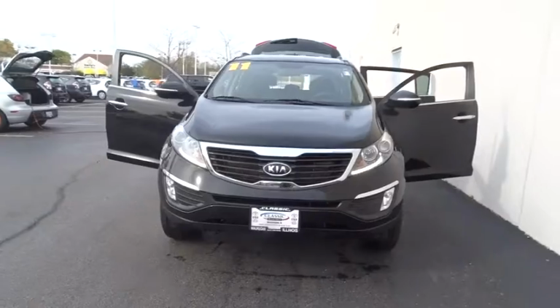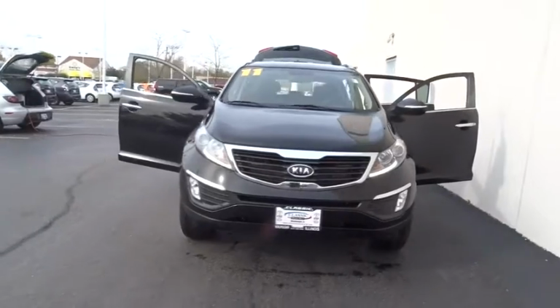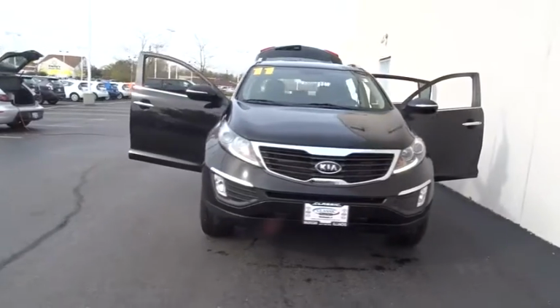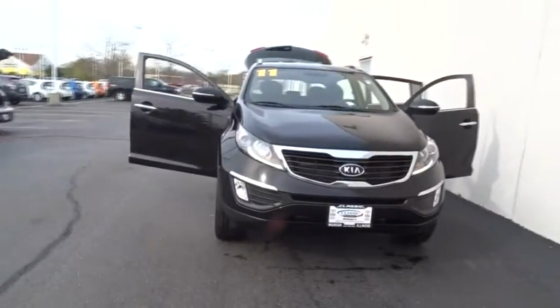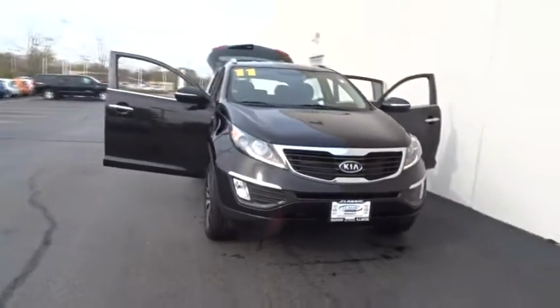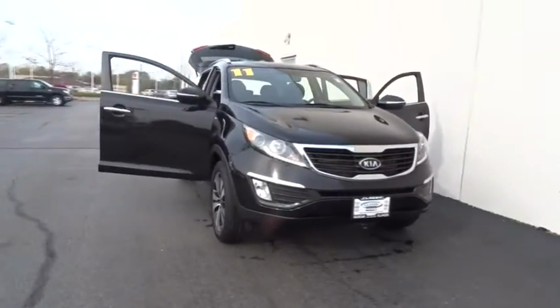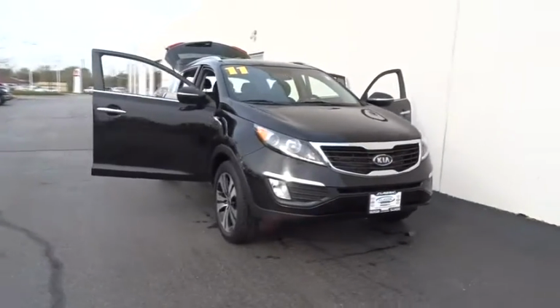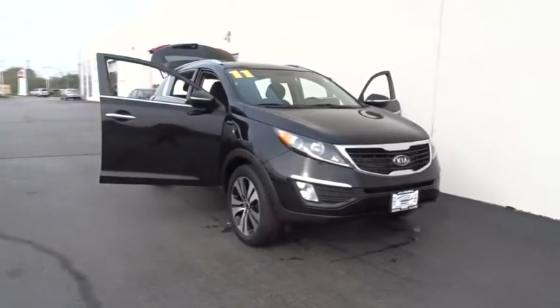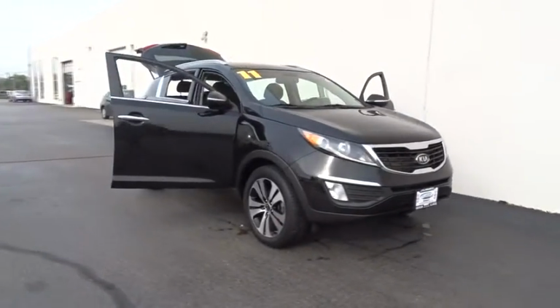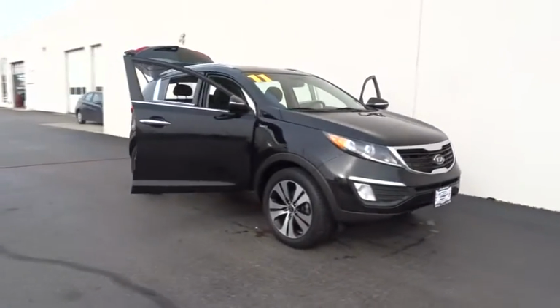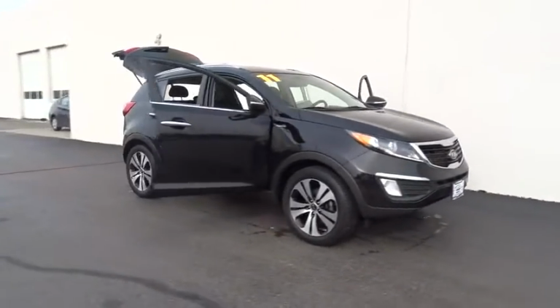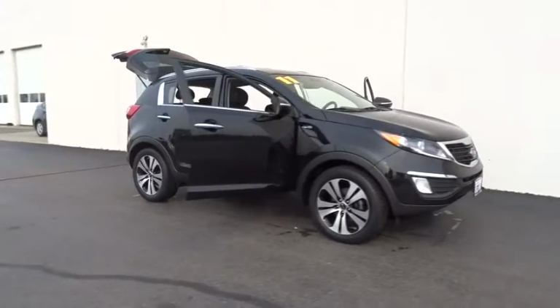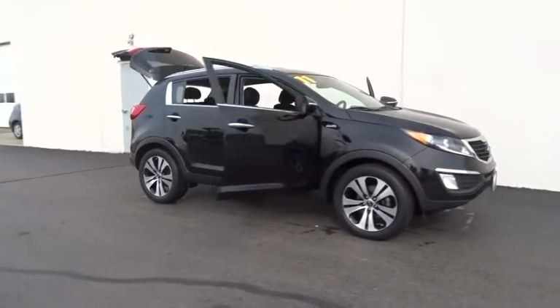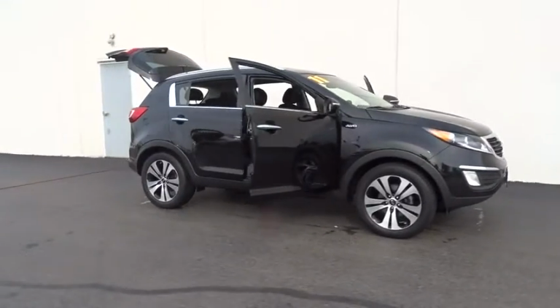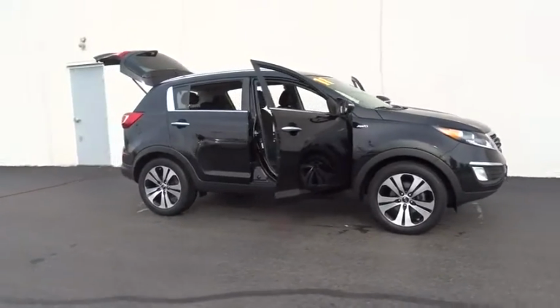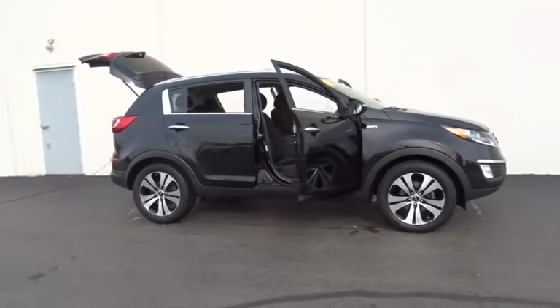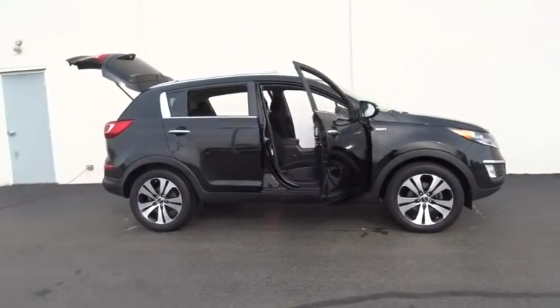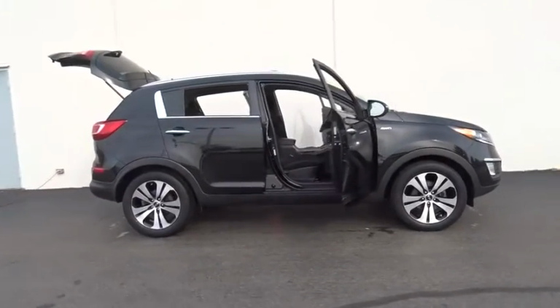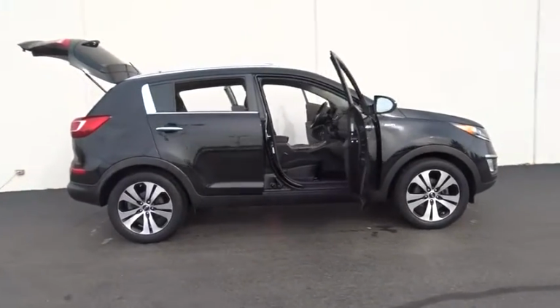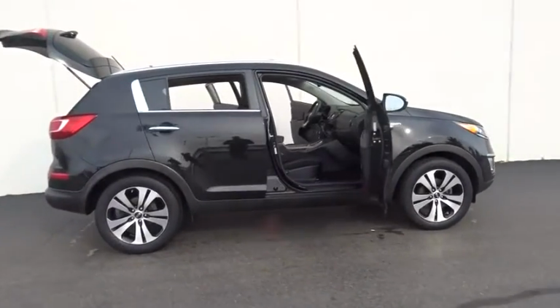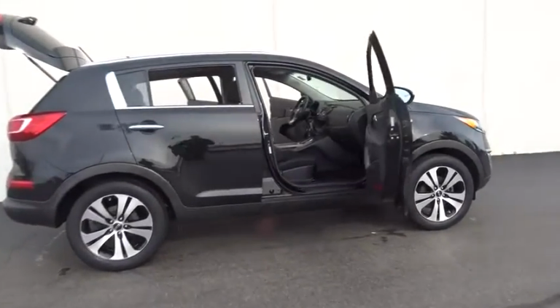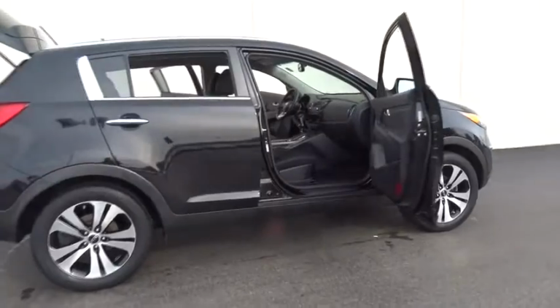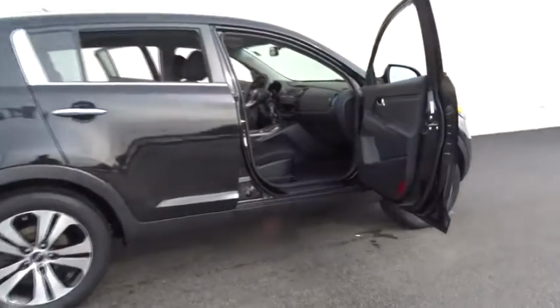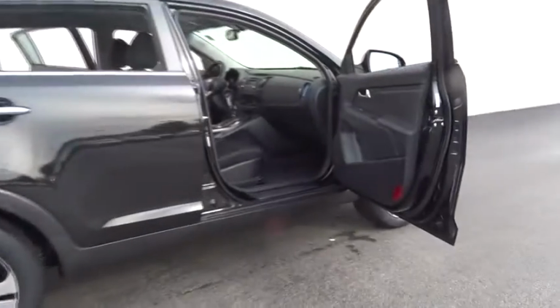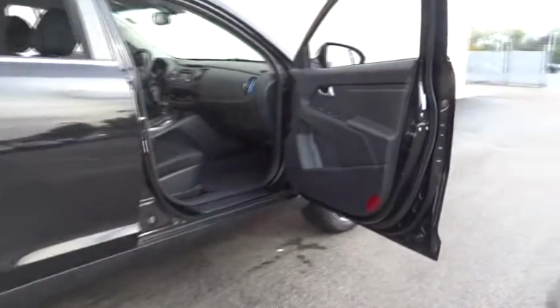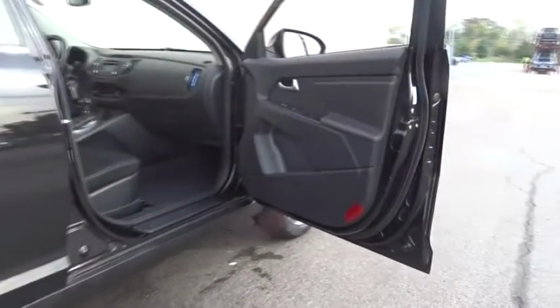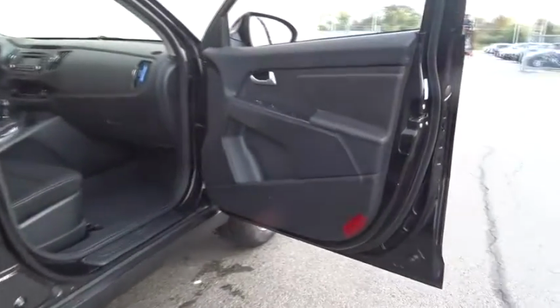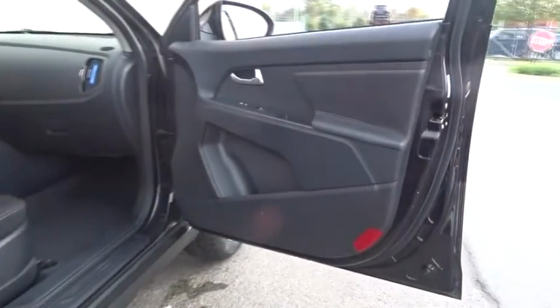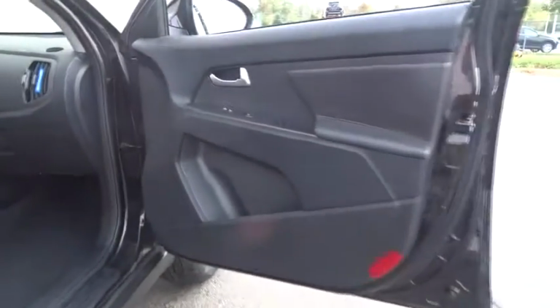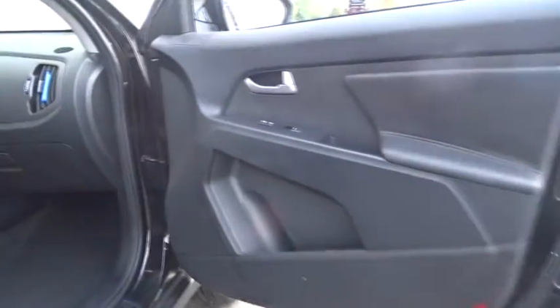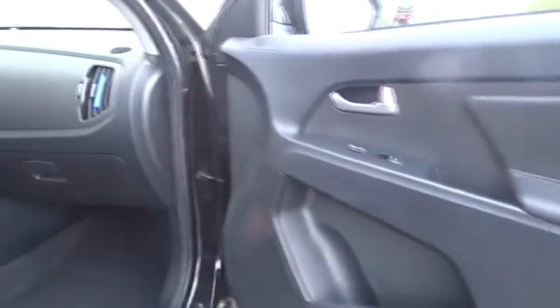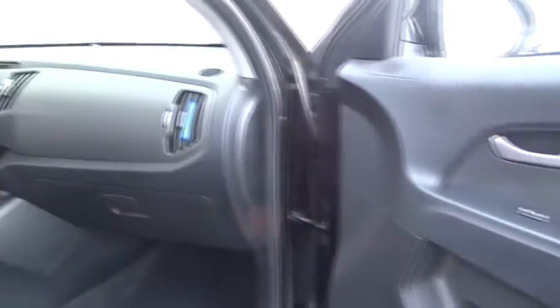A 2011 Kia Sportage. With its sleek and stylish exterior and its roomy, feature-laden interior, the Sportage both looks good and performs well on the road. This vehicle has less than 60,000 miles. Here are some of this vehicle's great options.